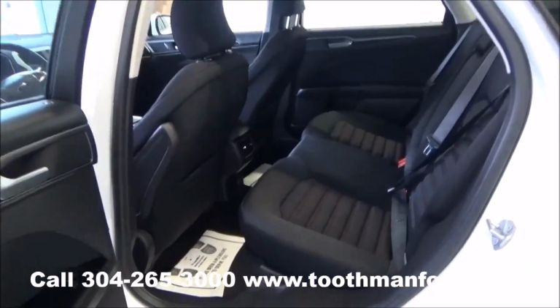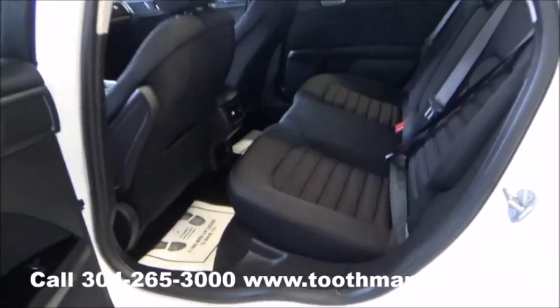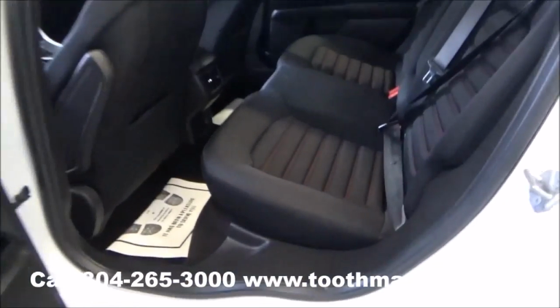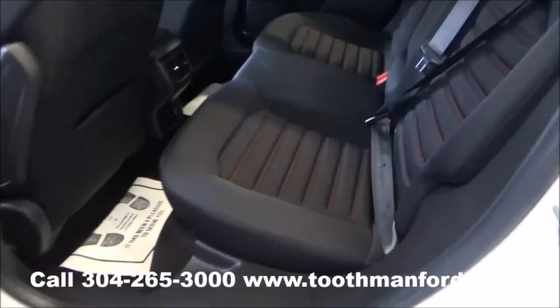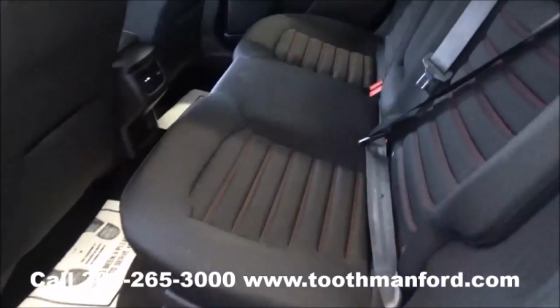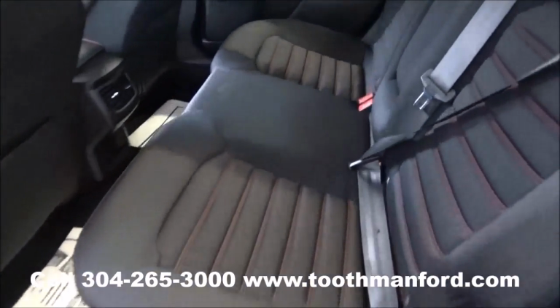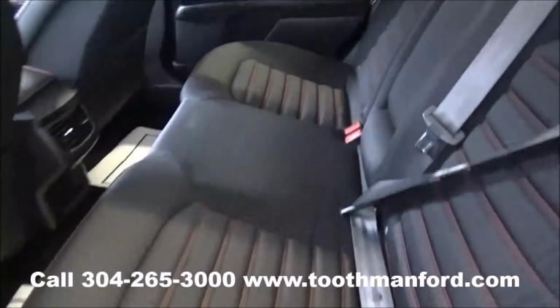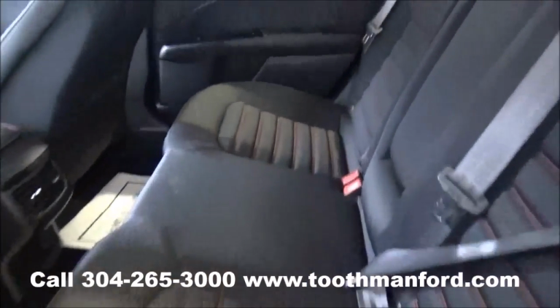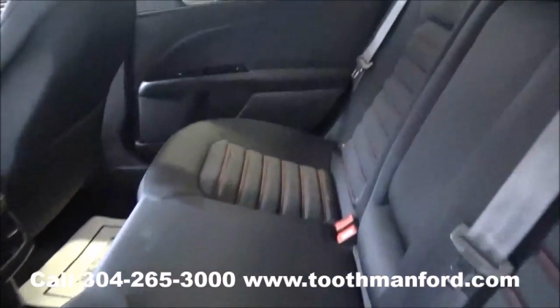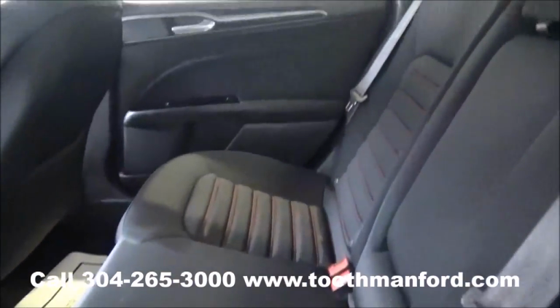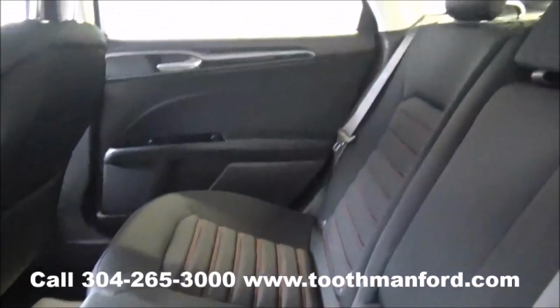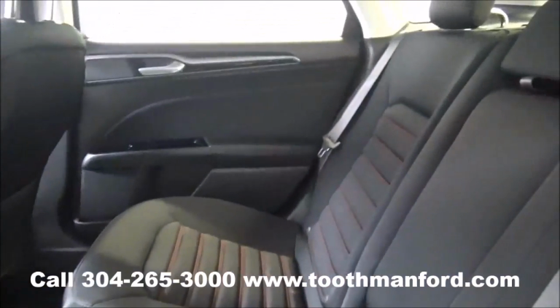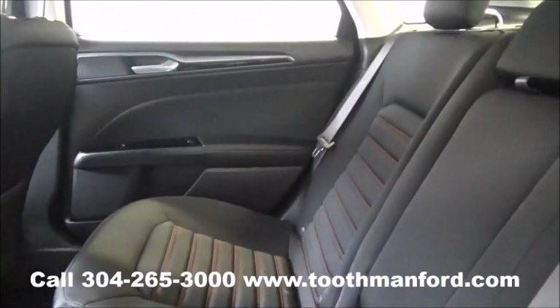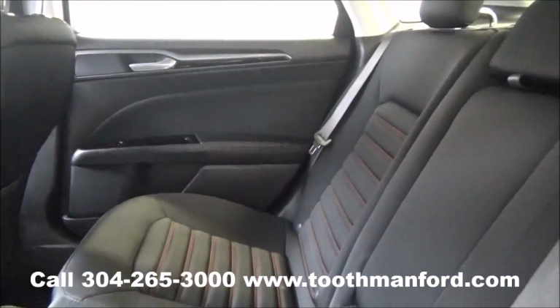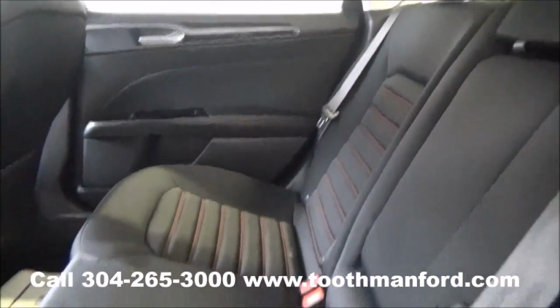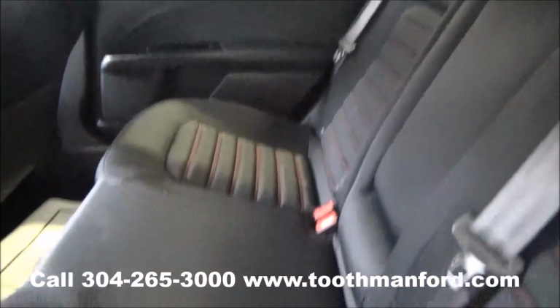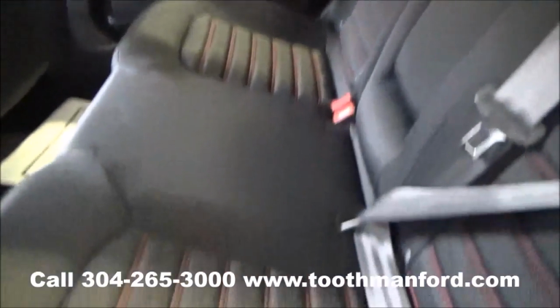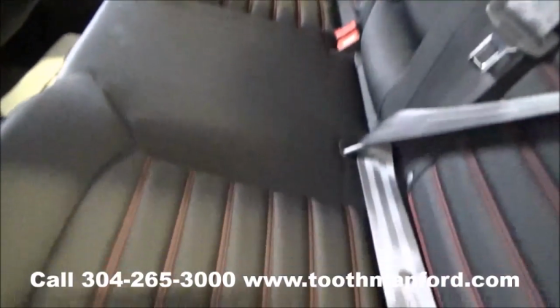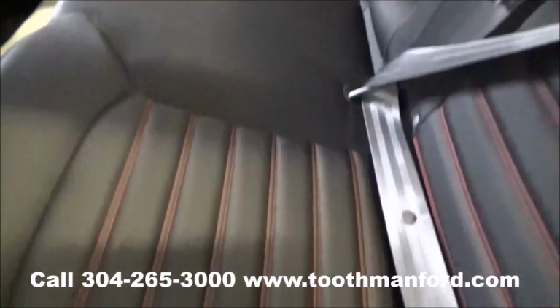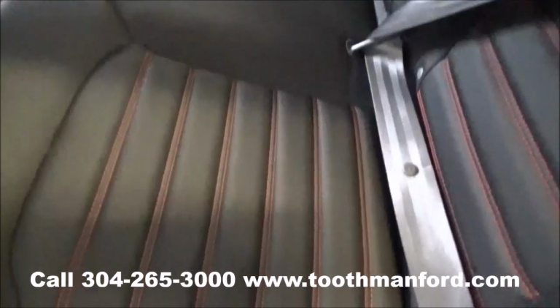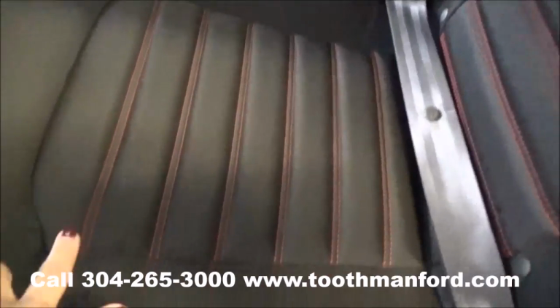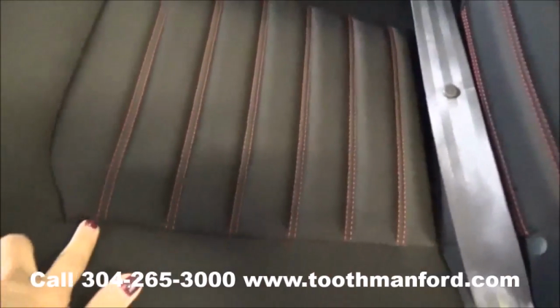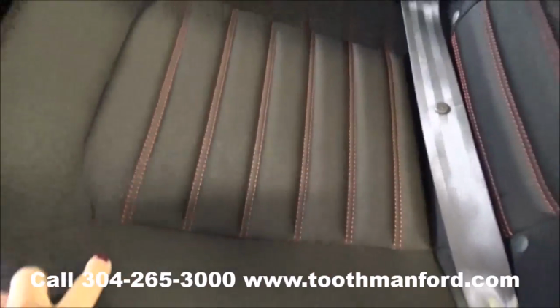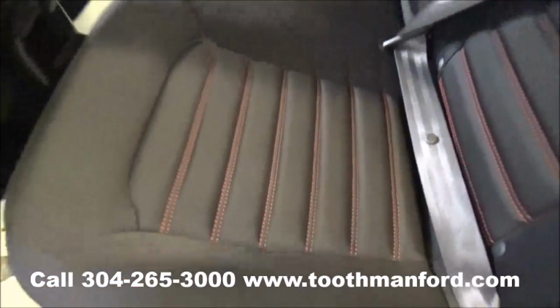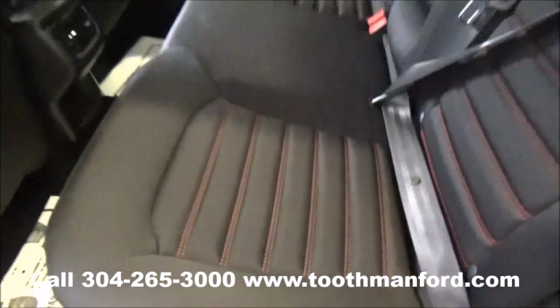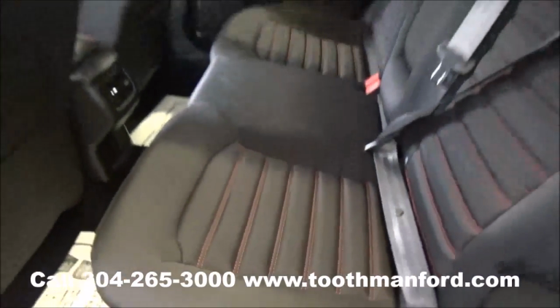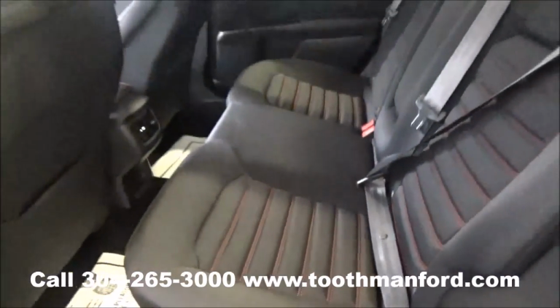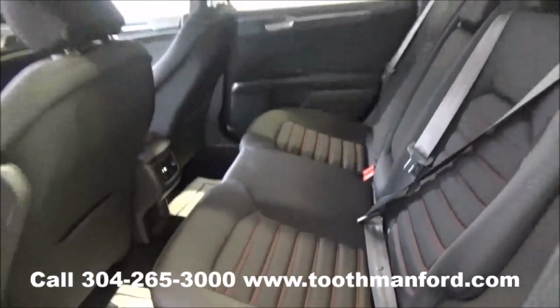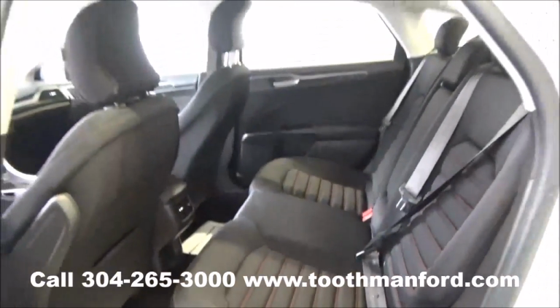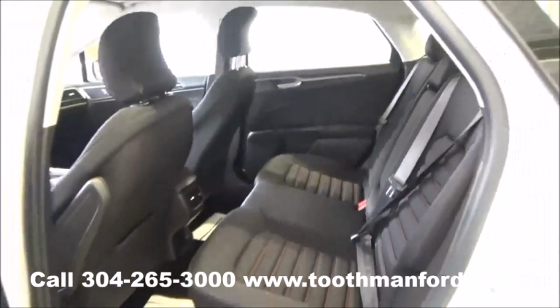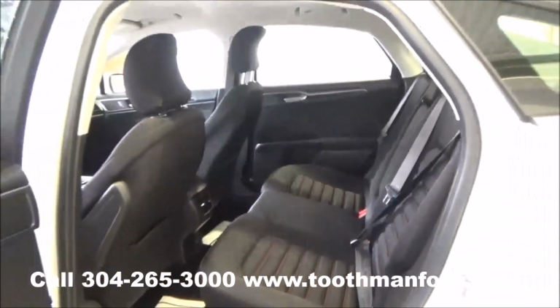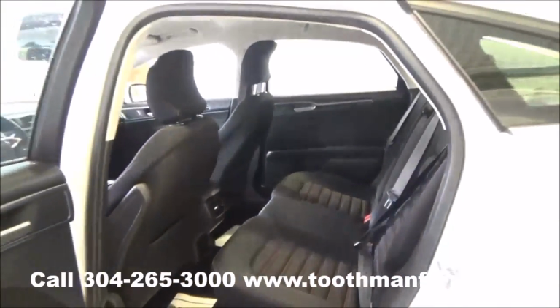Here's your second row. It does have the pocket seats here in the back and they have the red stitching in them. And we do have all-weather floor mats.